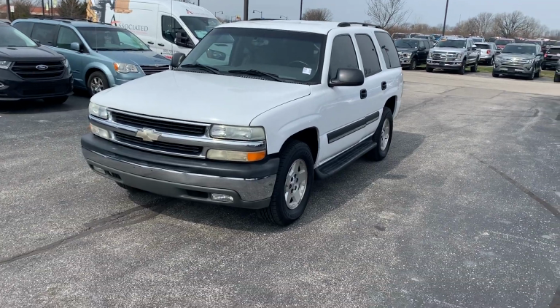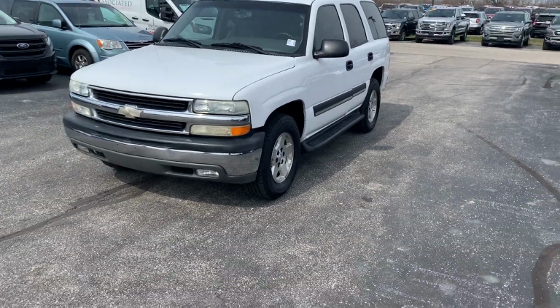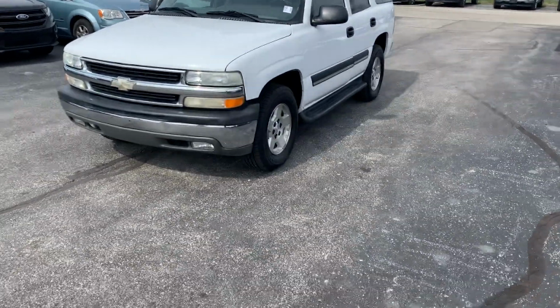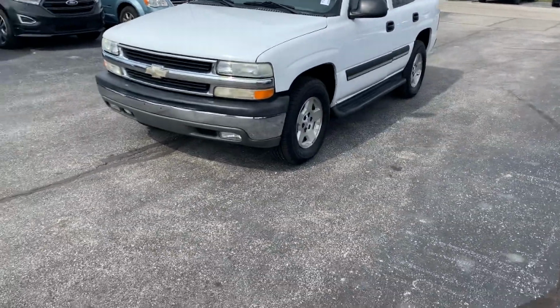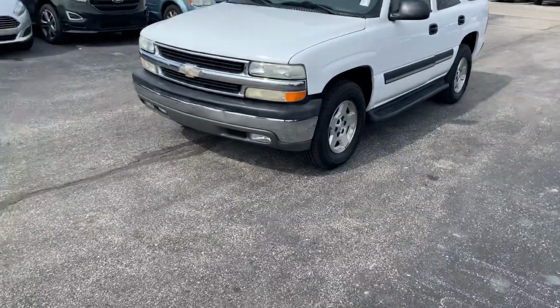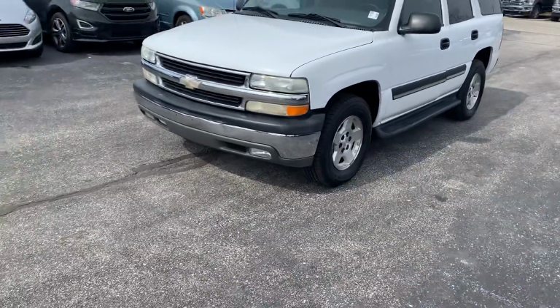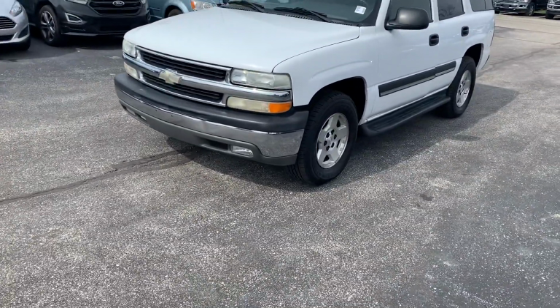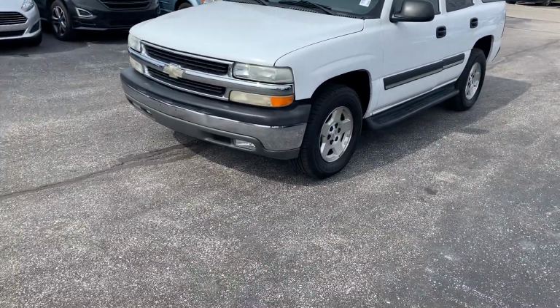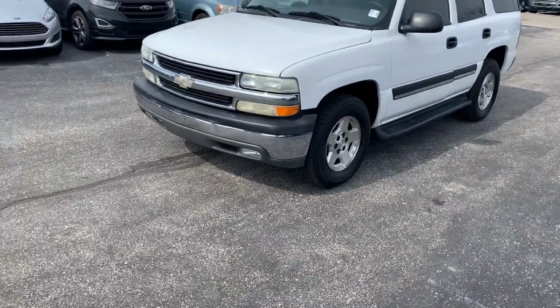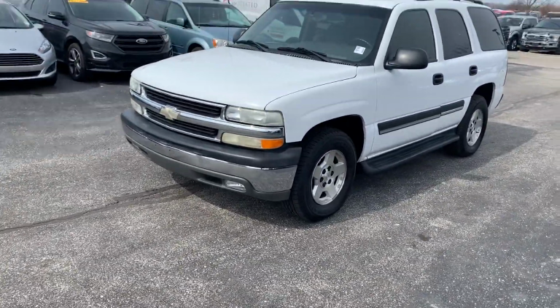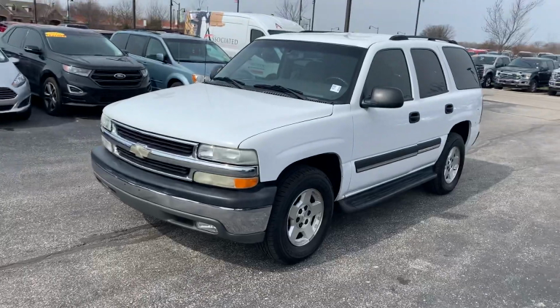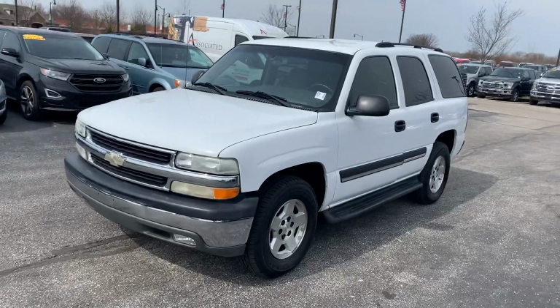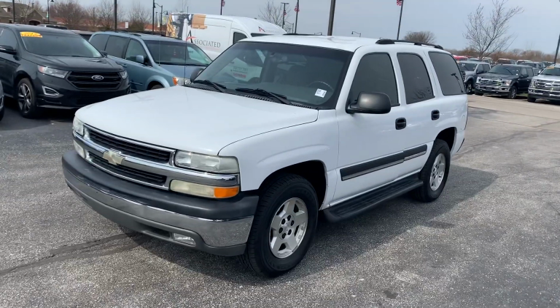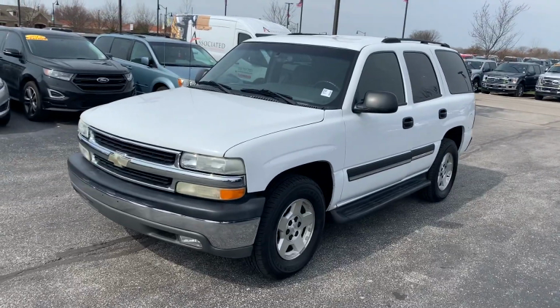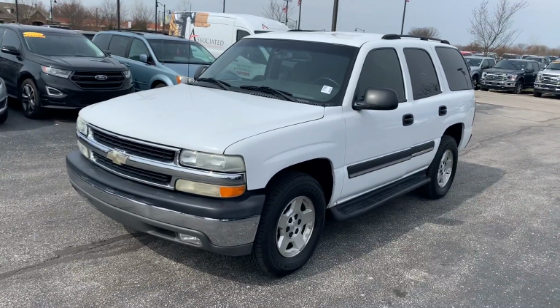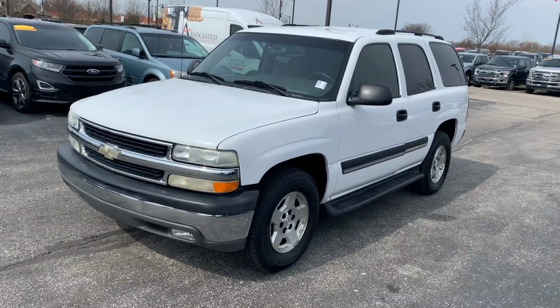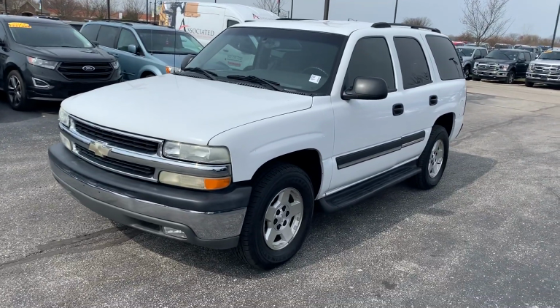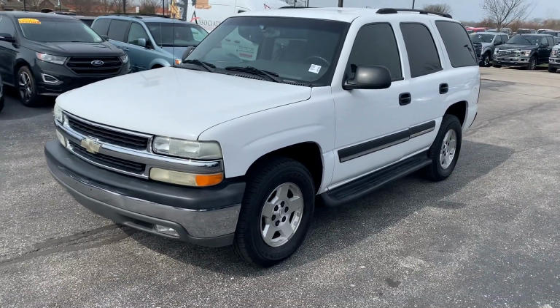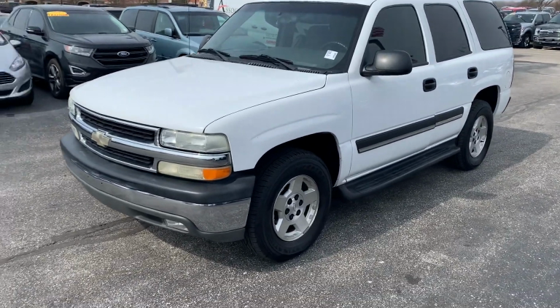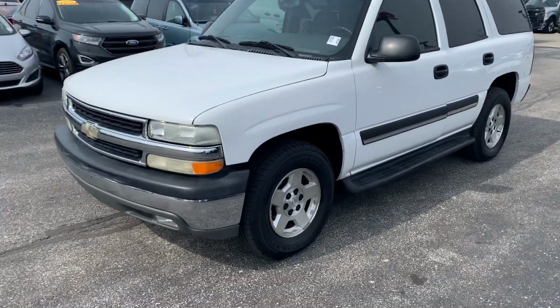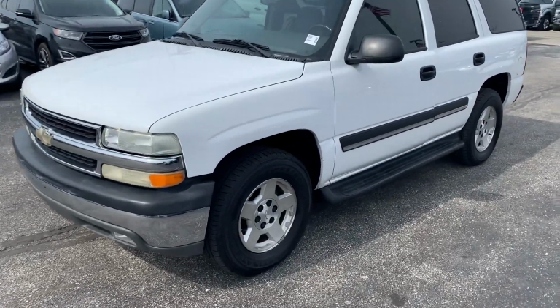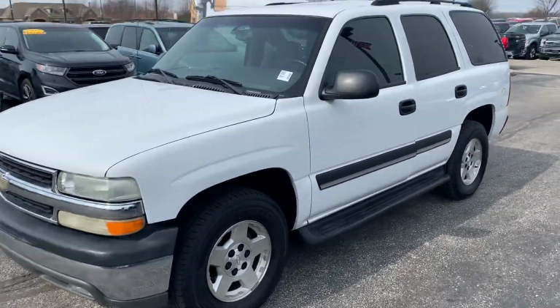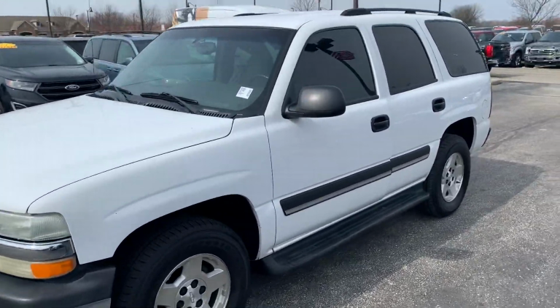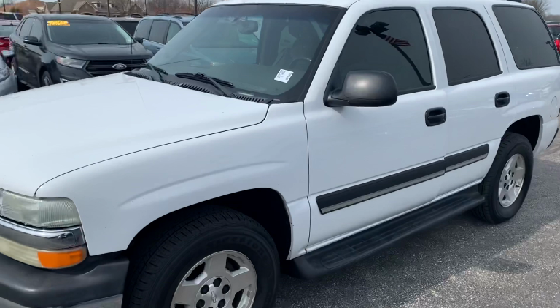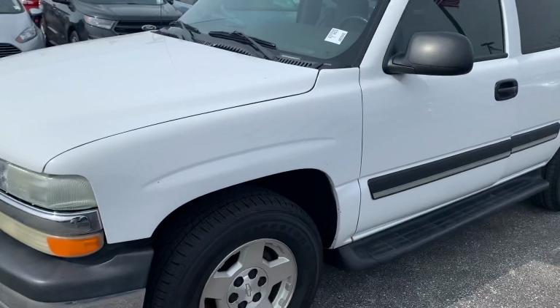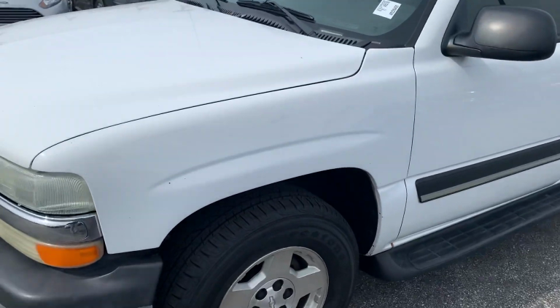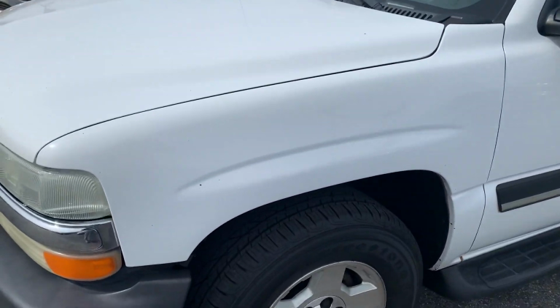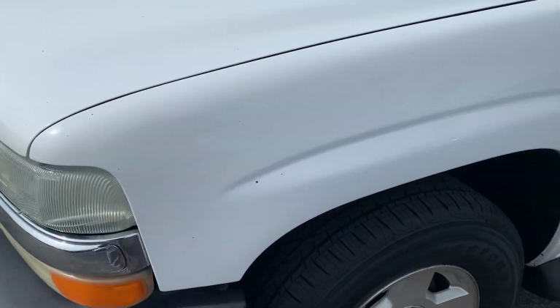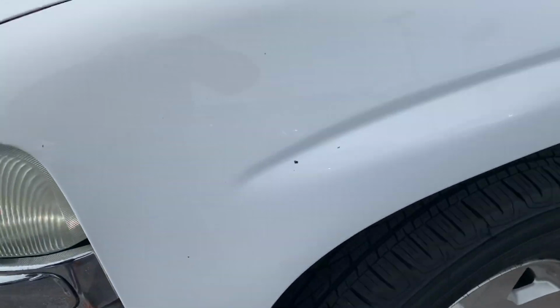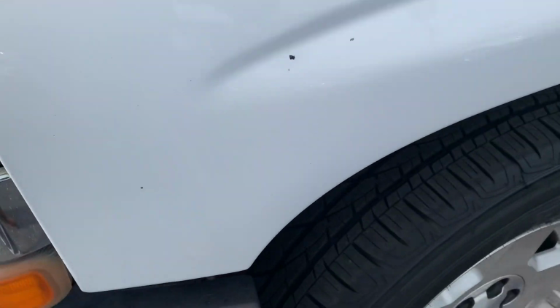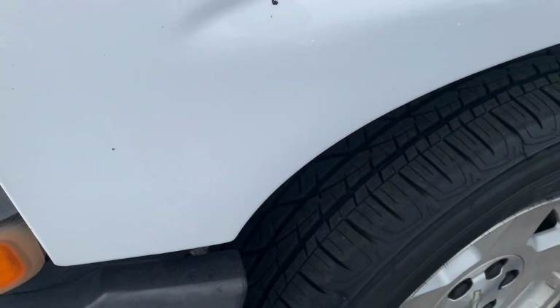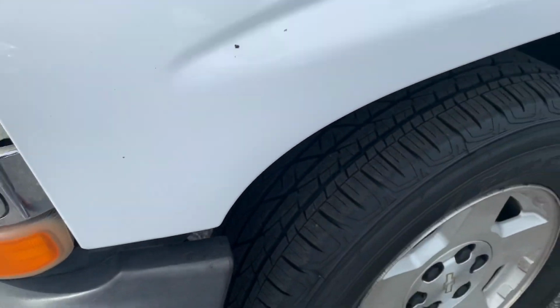Hi, my name is Michael Starnes with Bill Estes Ford. I'm gonna do a quick walk-around video for you on this 2004 Chevy Tahoe. It's actually a very nice vehicle. This is my first time laying my eyes on it, and I'm kind of impressed with it.